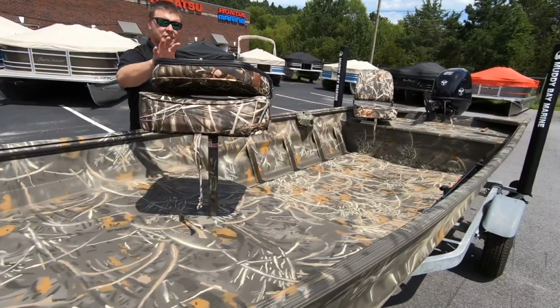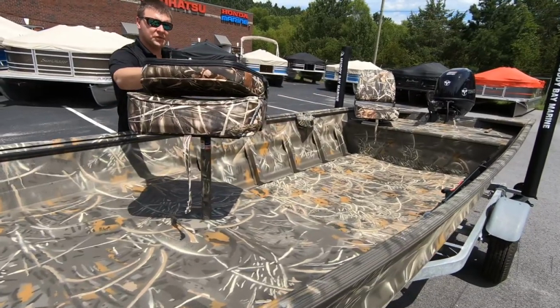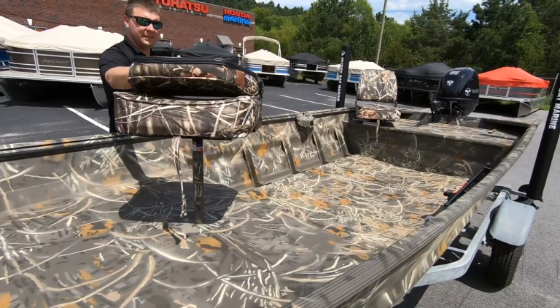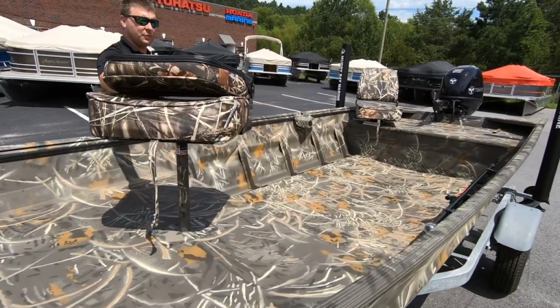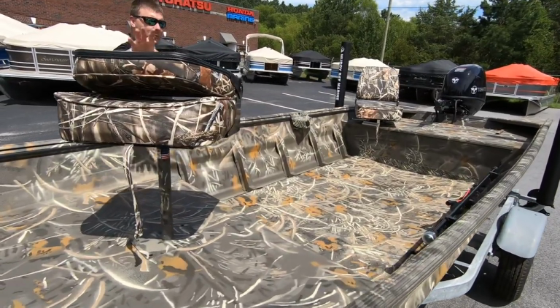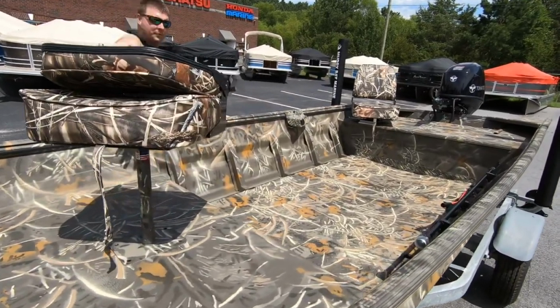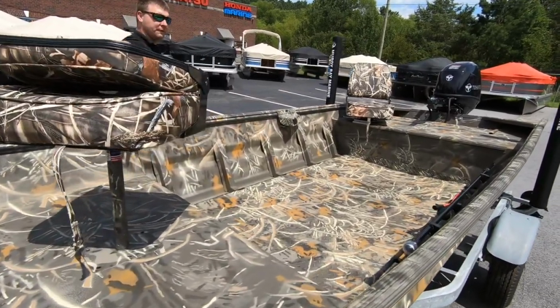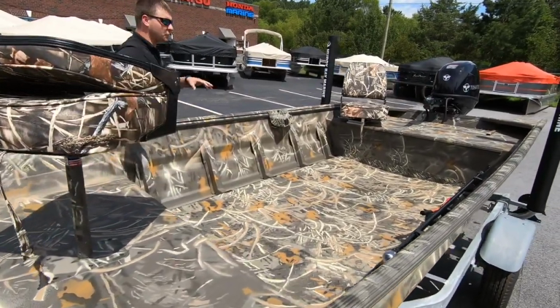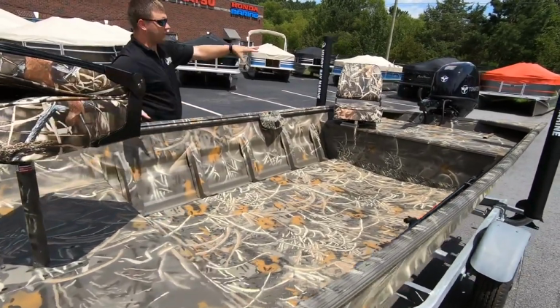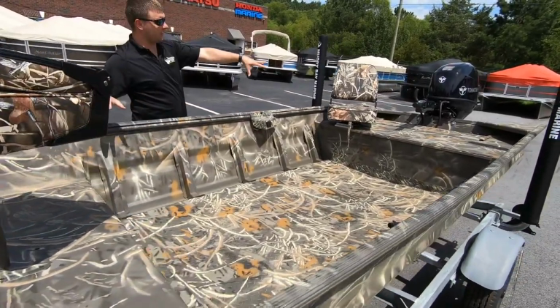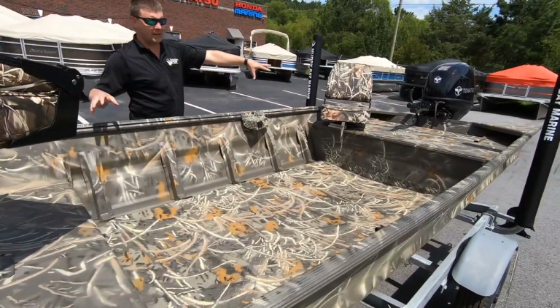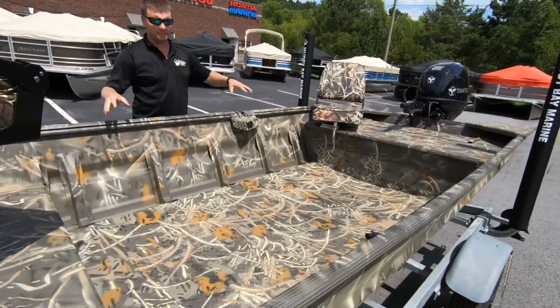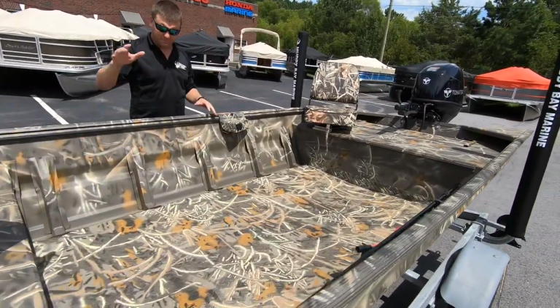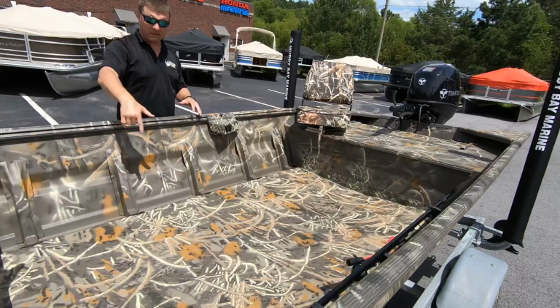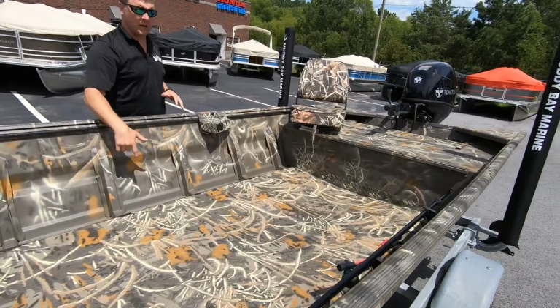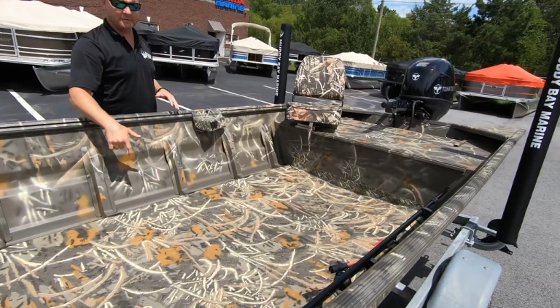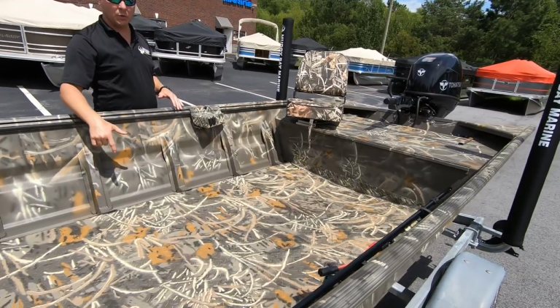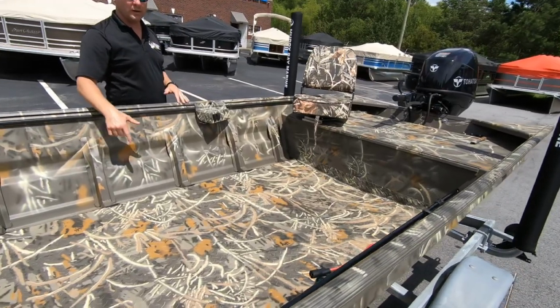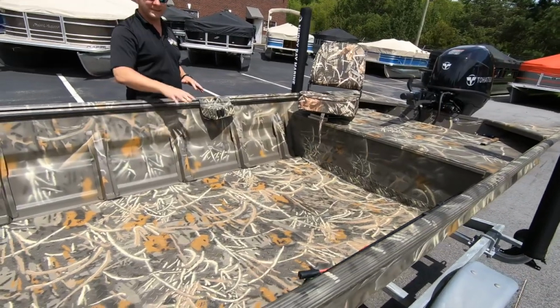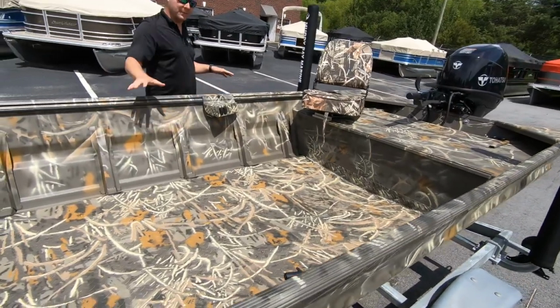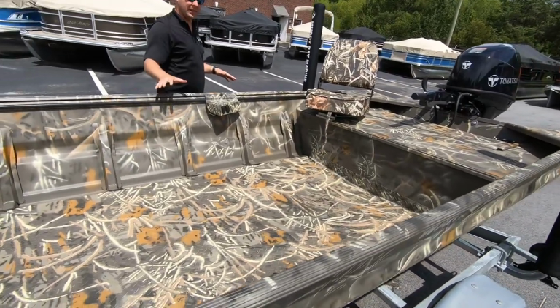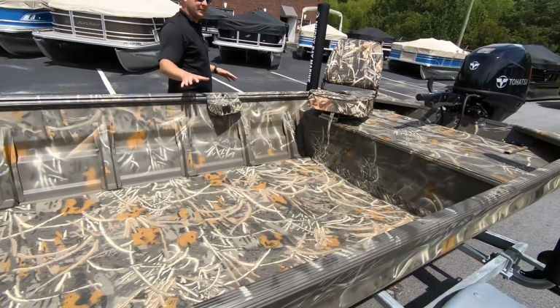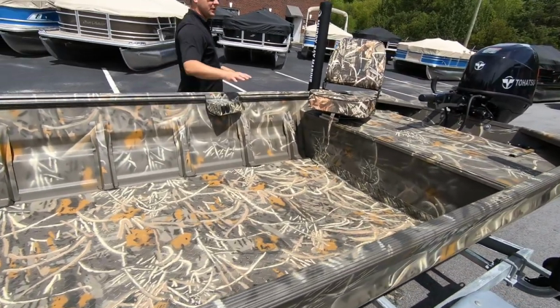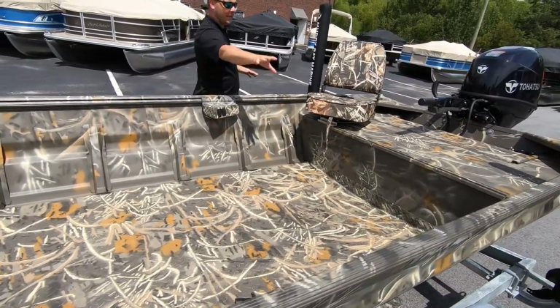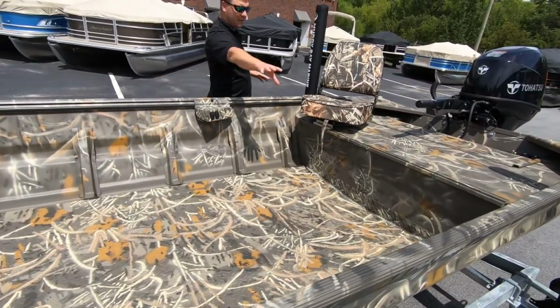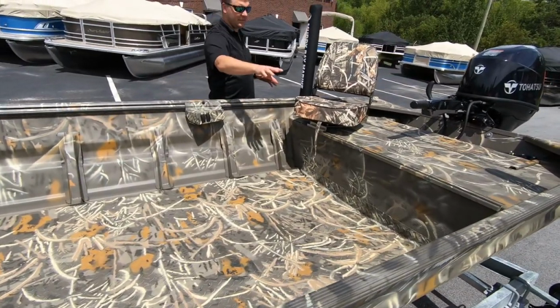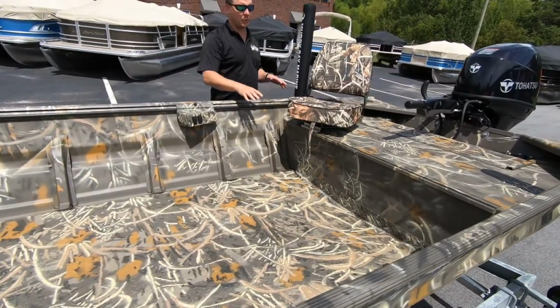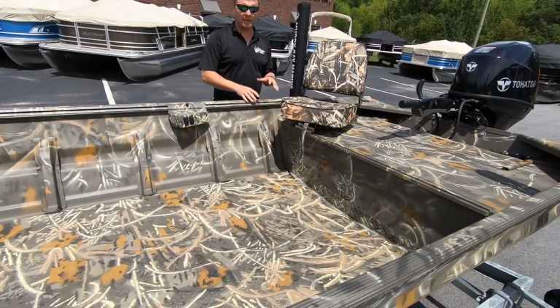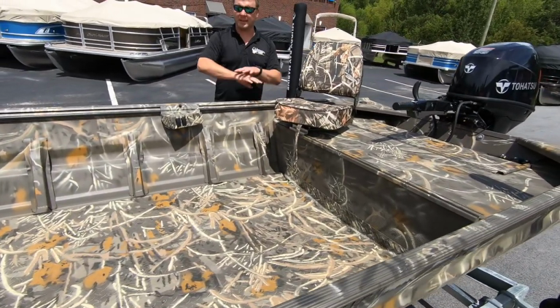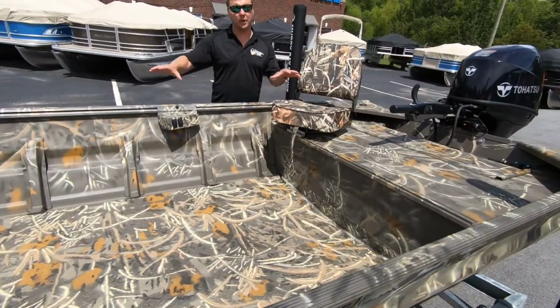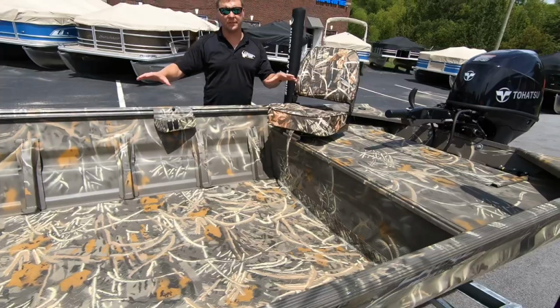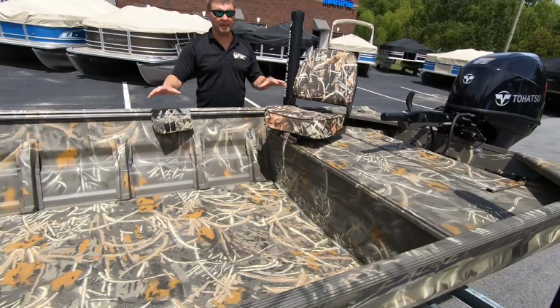Two seats in this boat — one for your fishing, one for your driving — drop-in floor, that diamond plate, your nav lights out of the way, putting a nice open space.